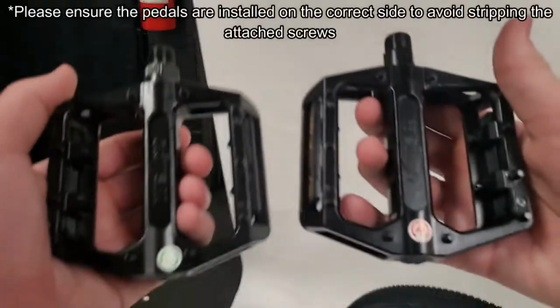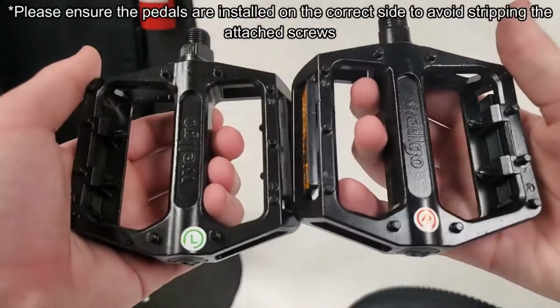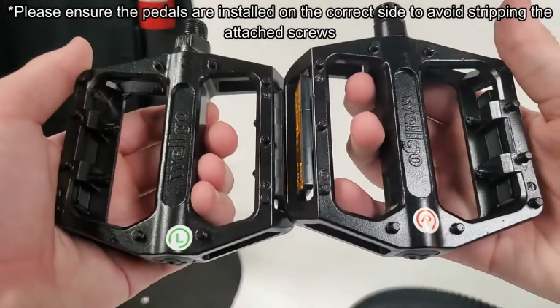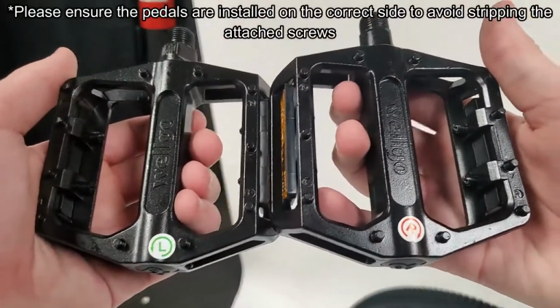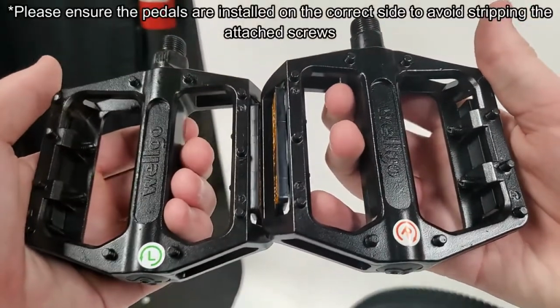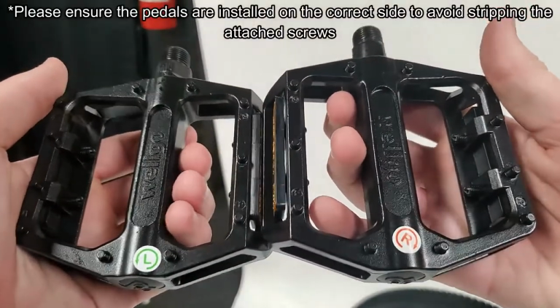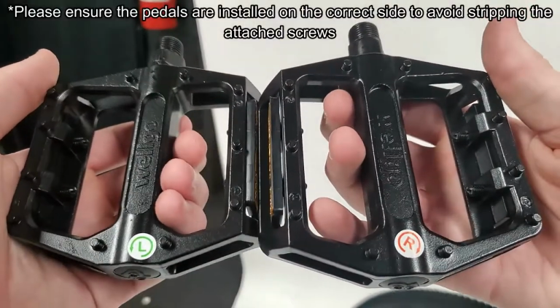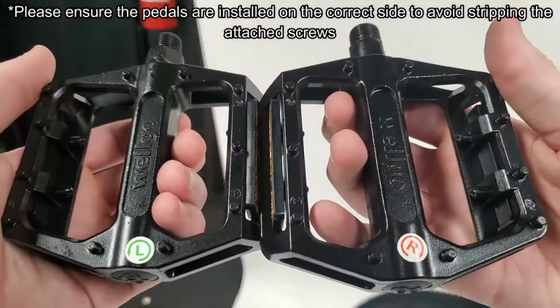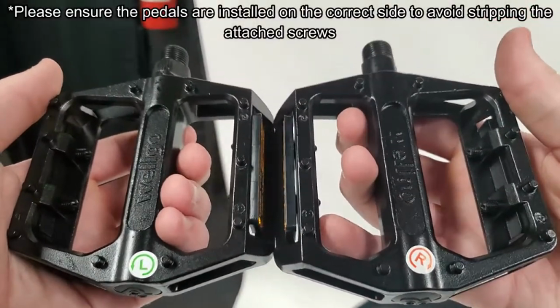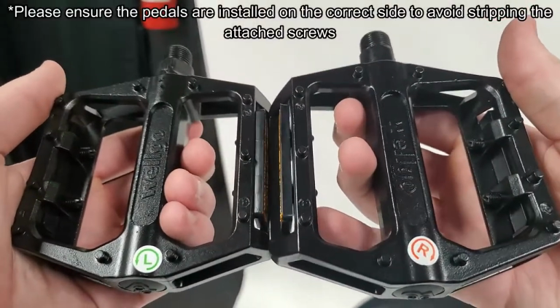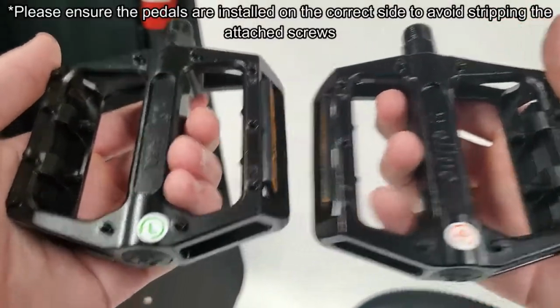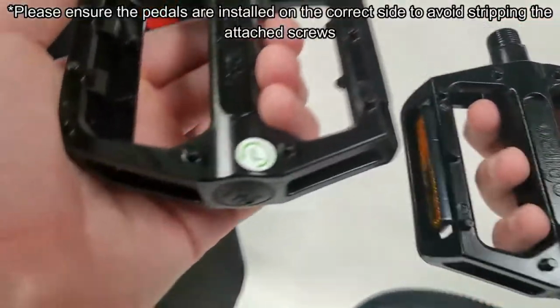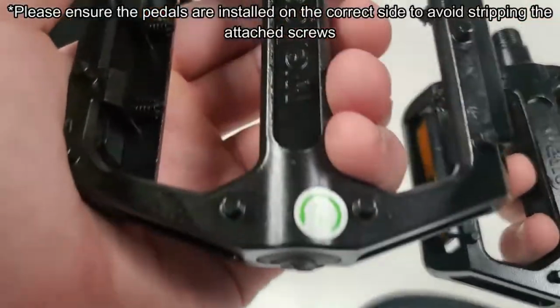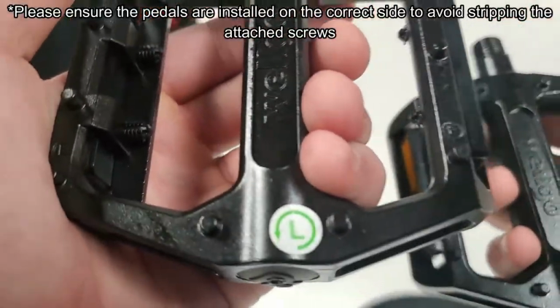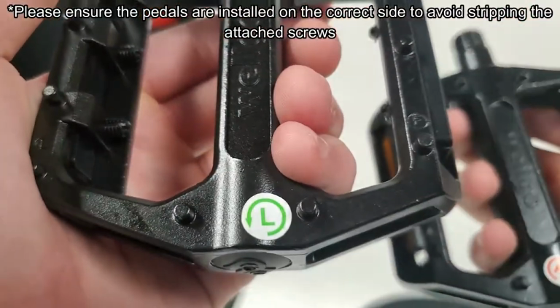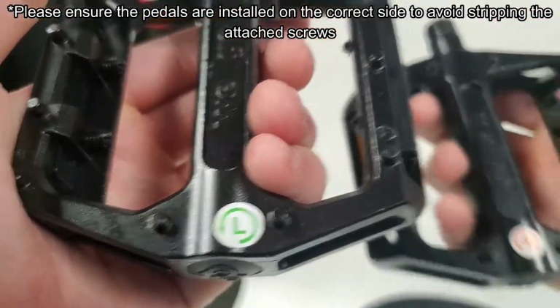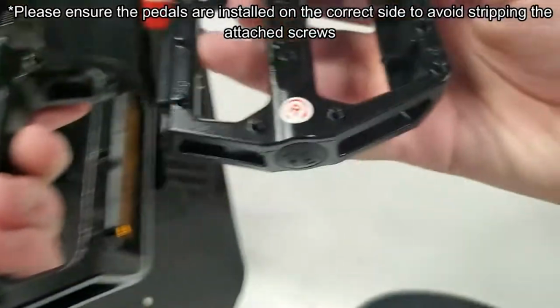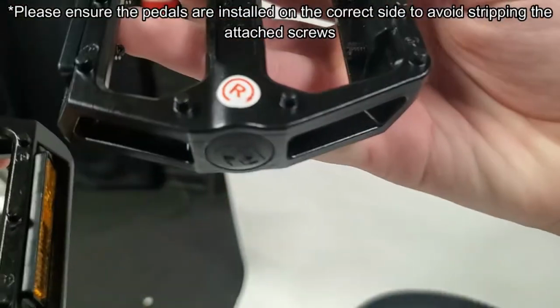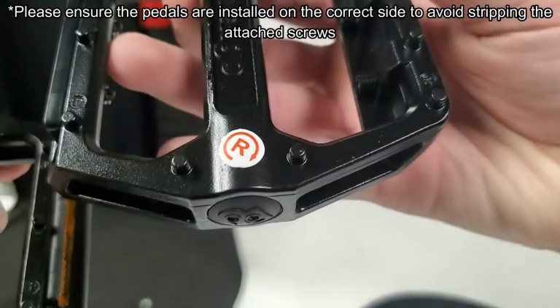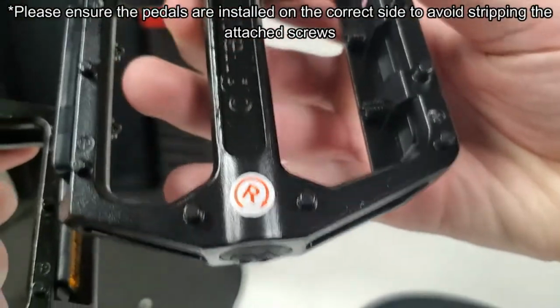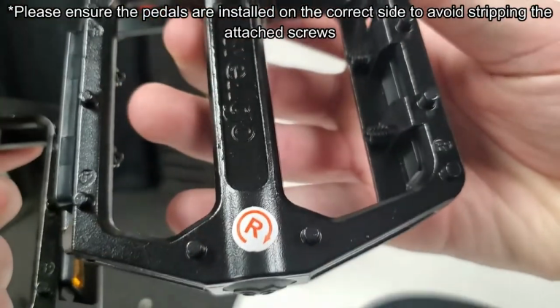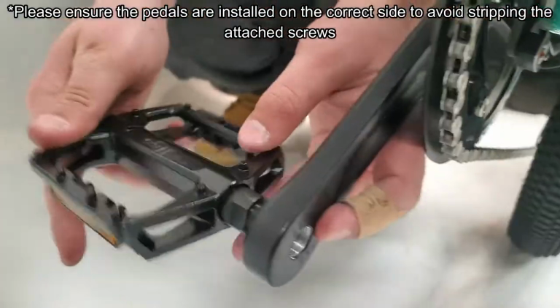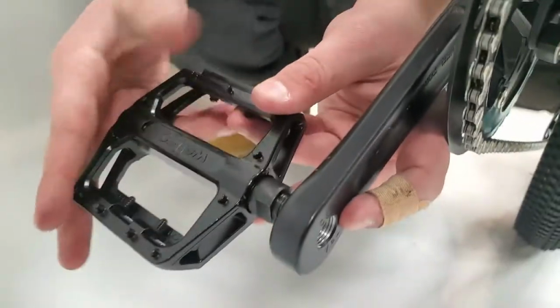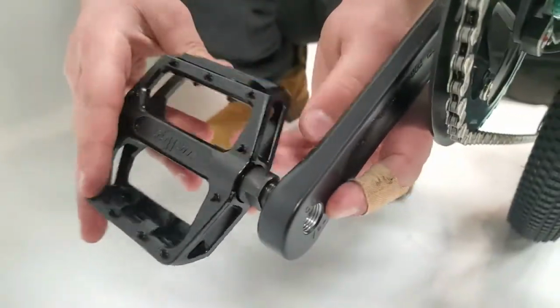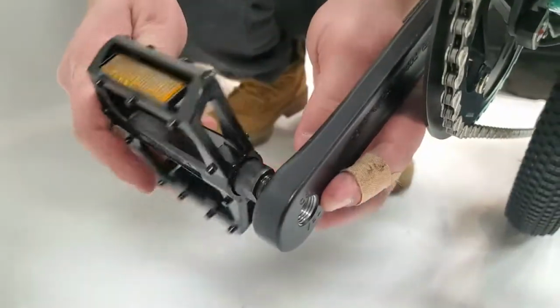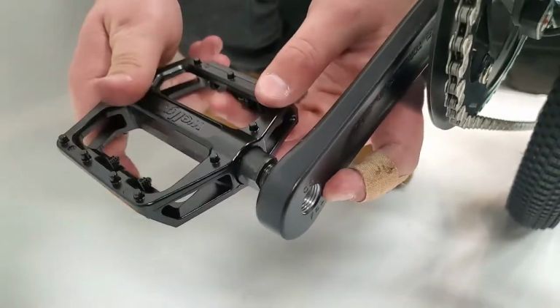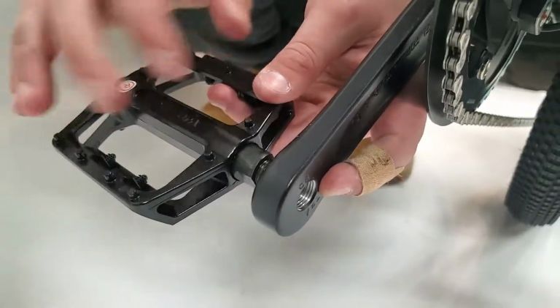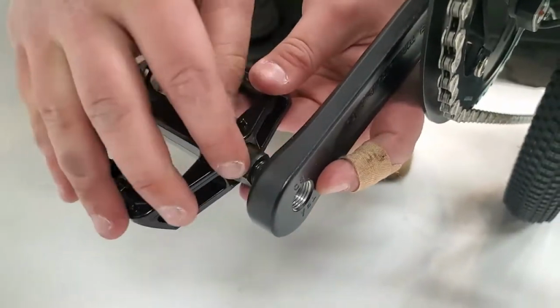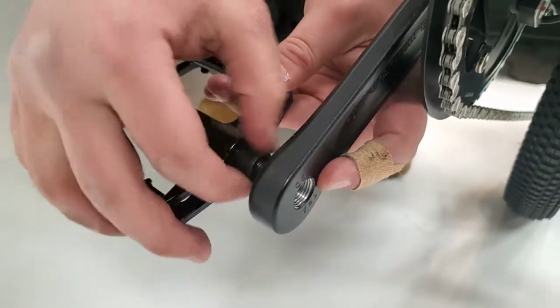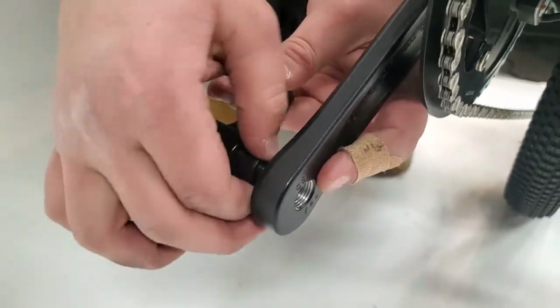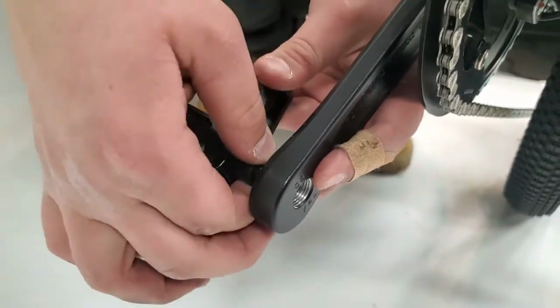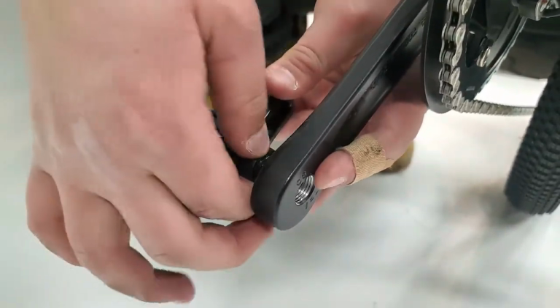Next, we're going to be attaching the pedals. For your convenience, the pedals are labeled to show which side of the bike they go on. Installing them is as simple as screwing them into place on the correct side.